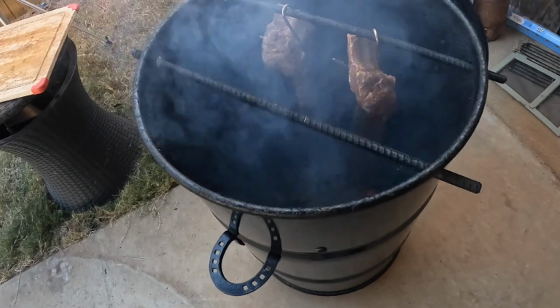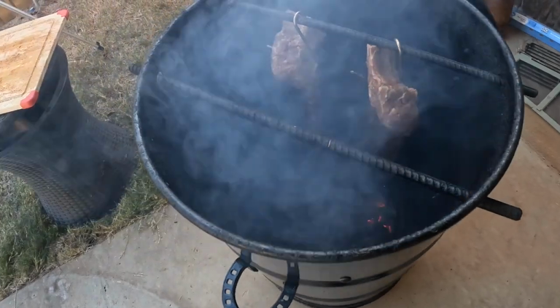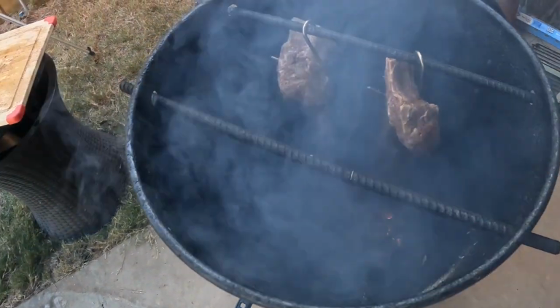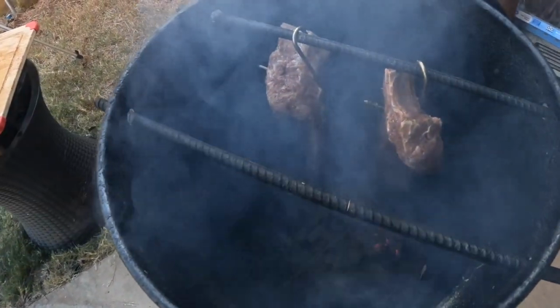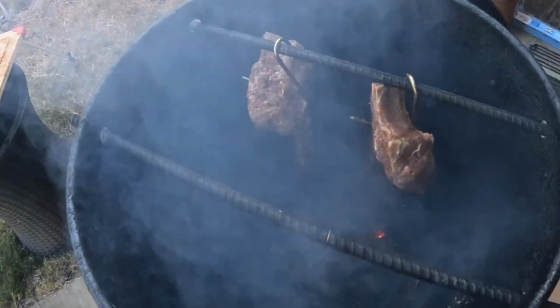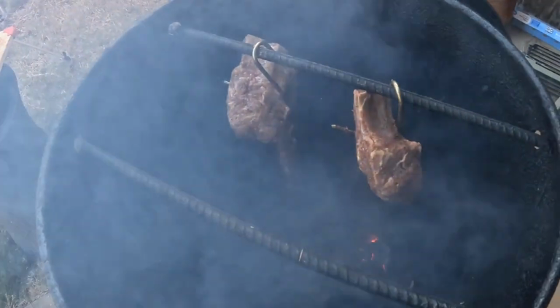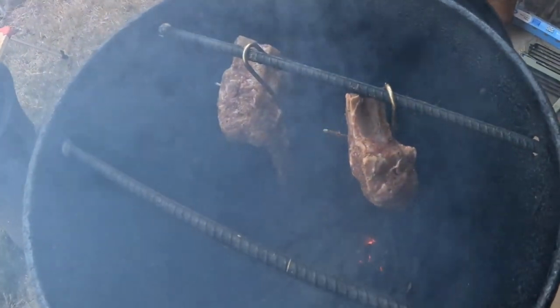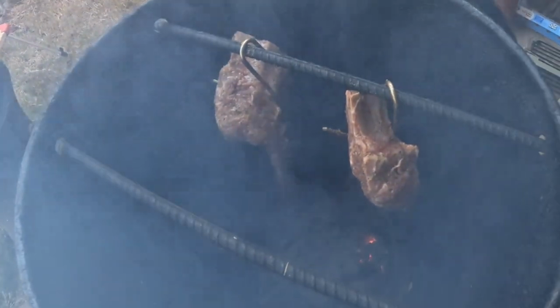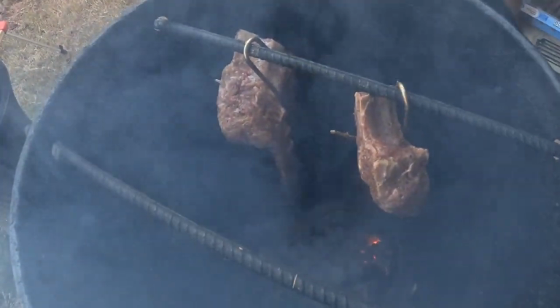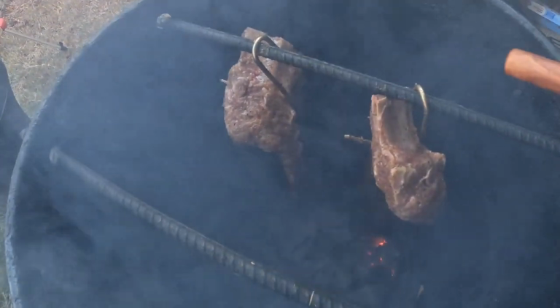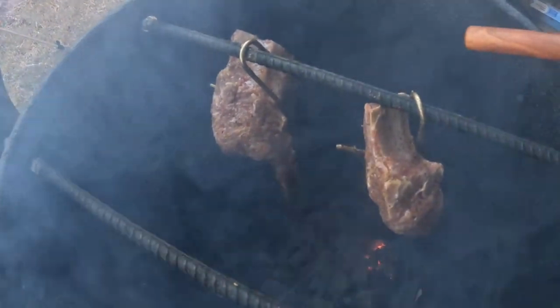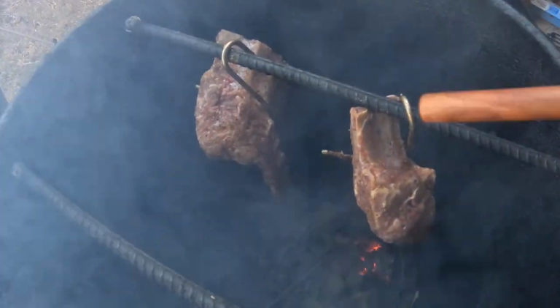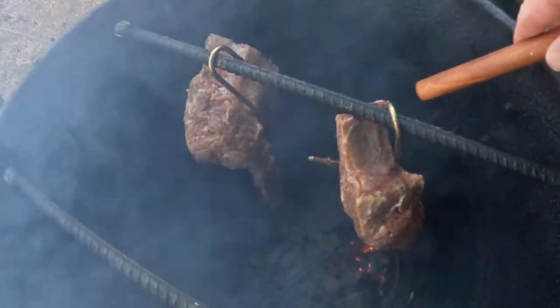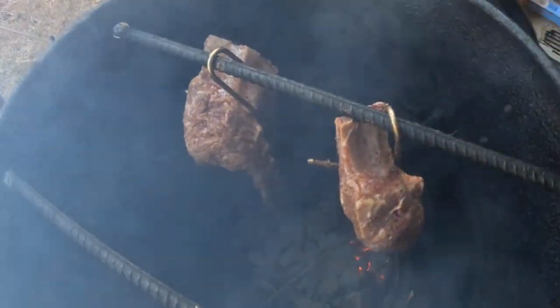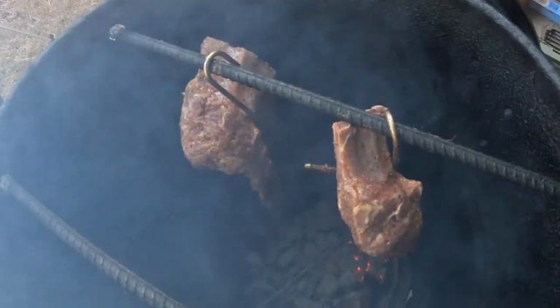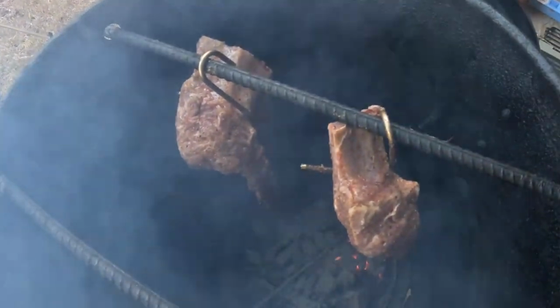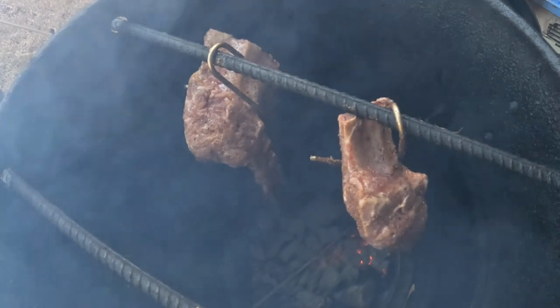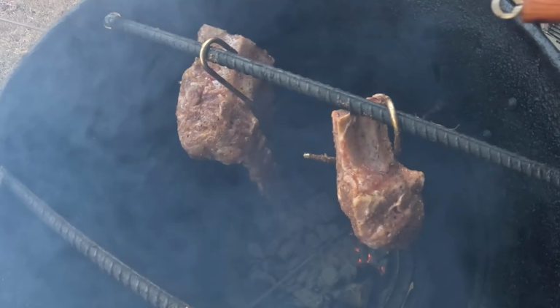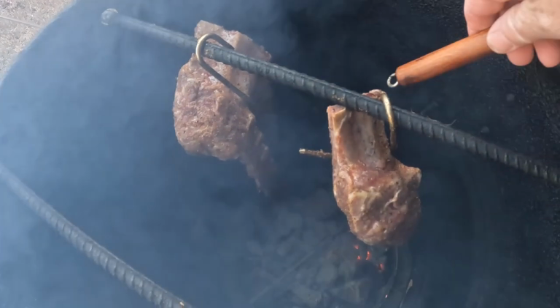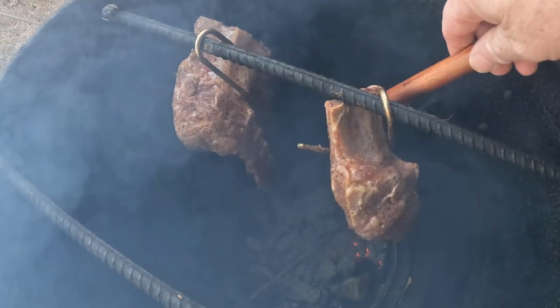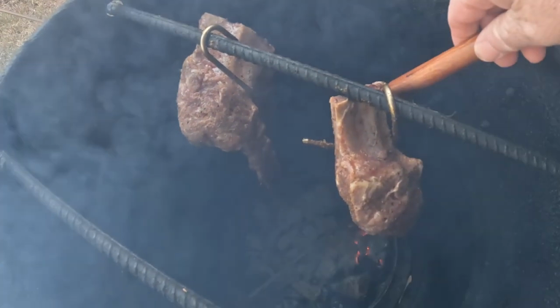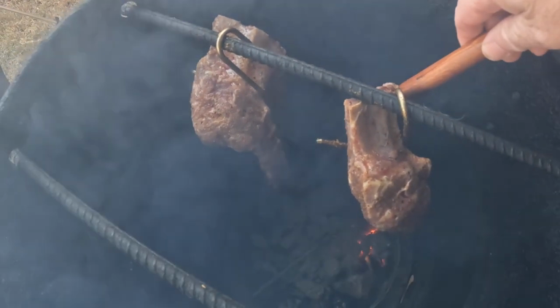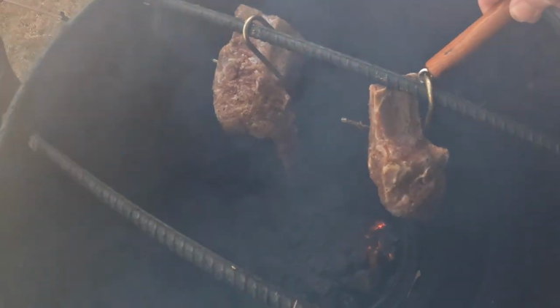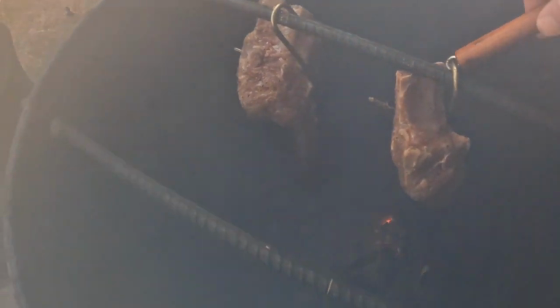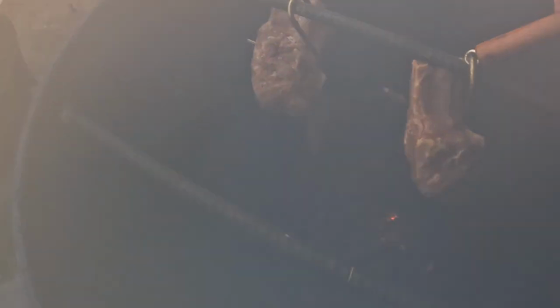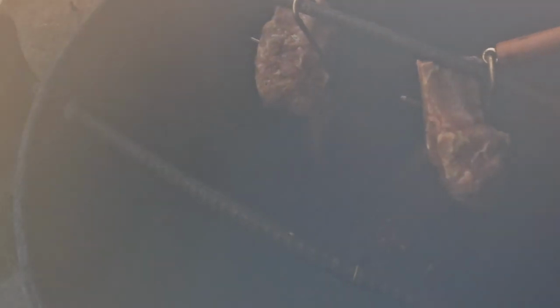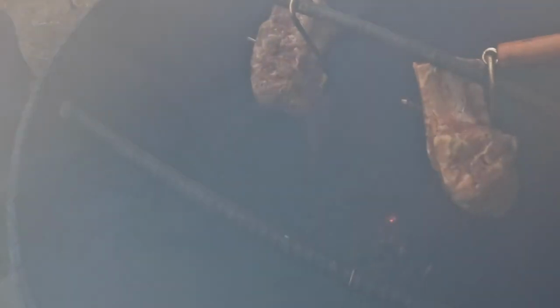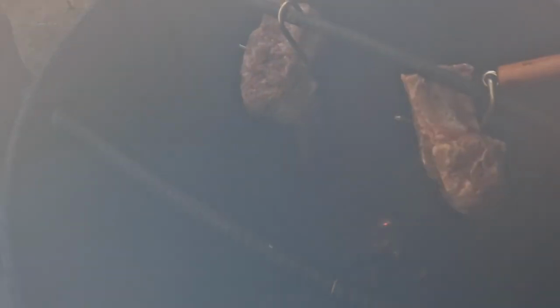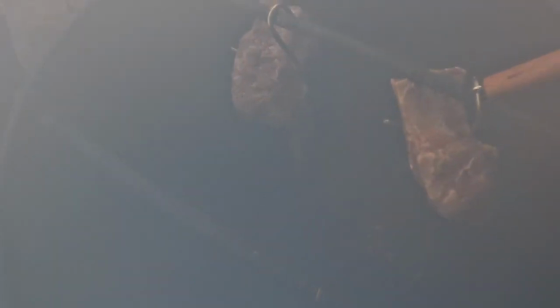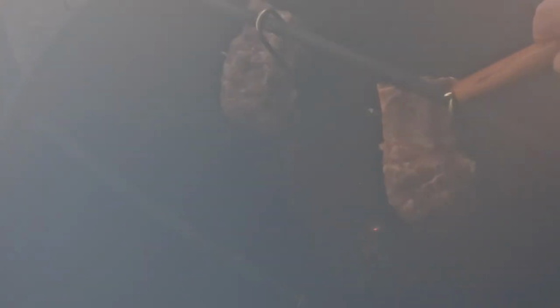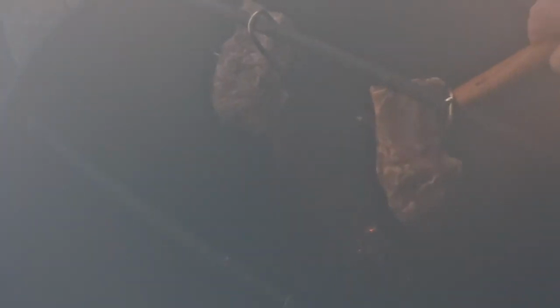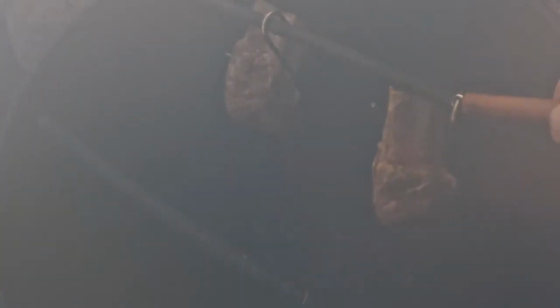Just put on some baby back ribs. This is going to be a super quick video because when I seasoned it, the camera wasn't on. So I'm just going to show you real quick.